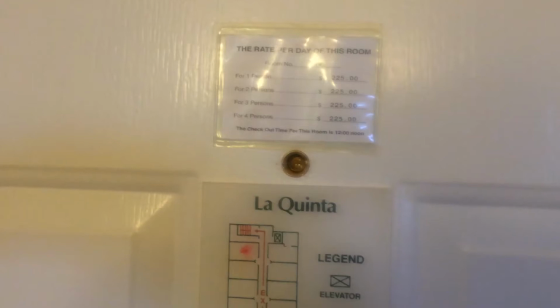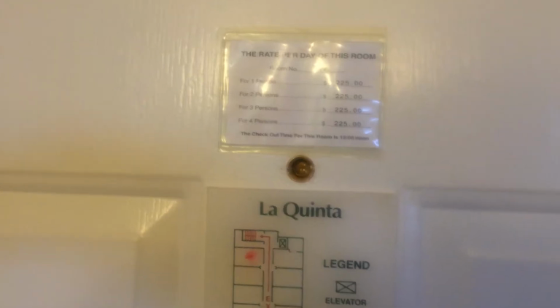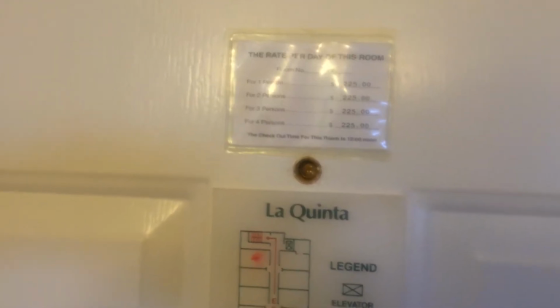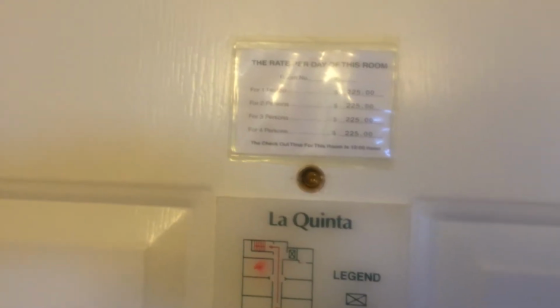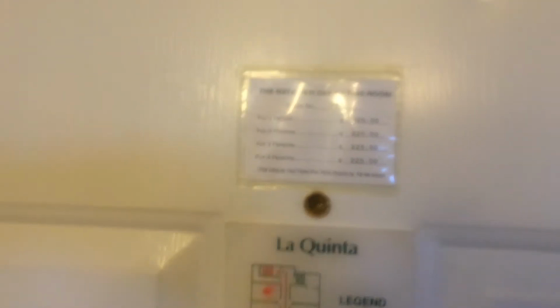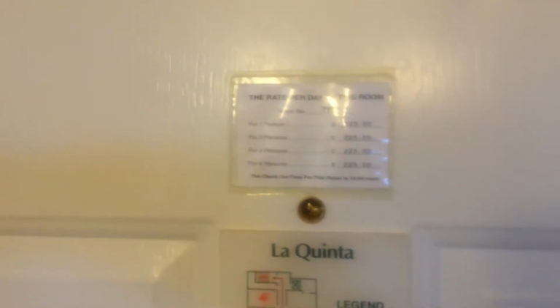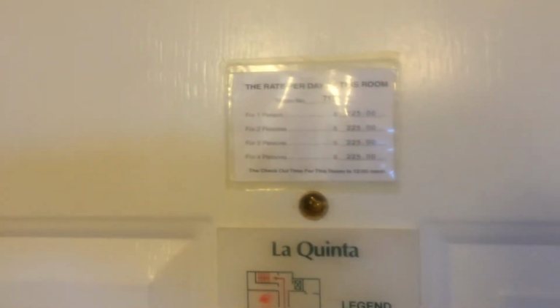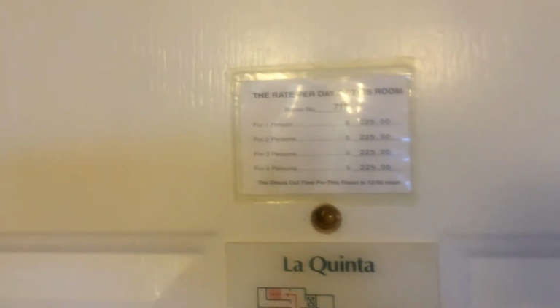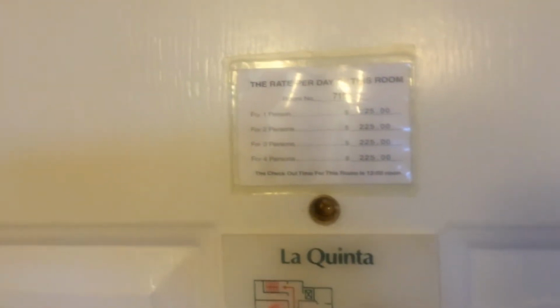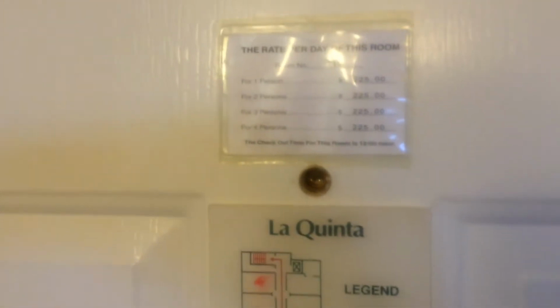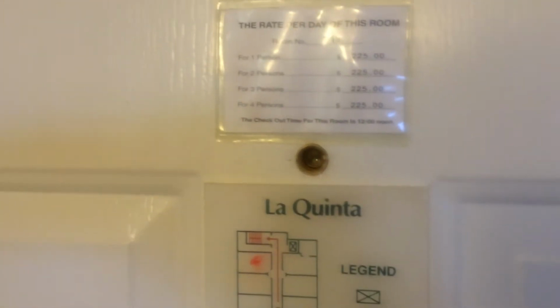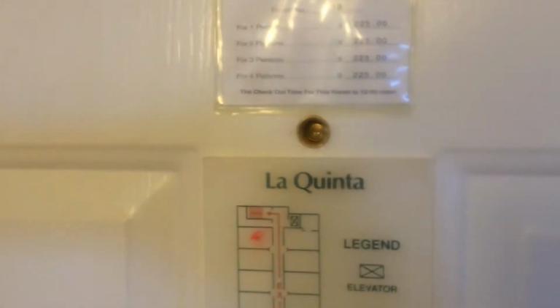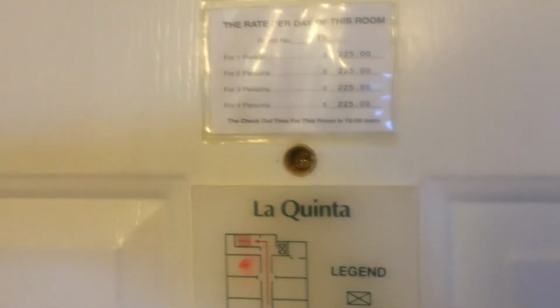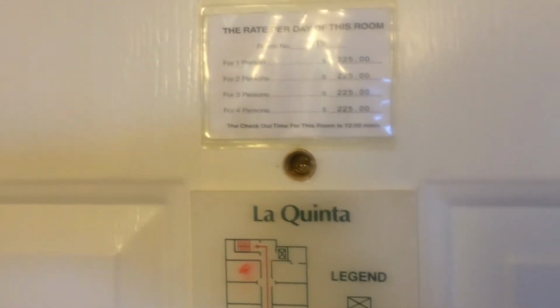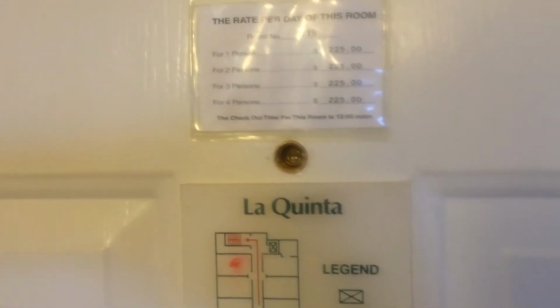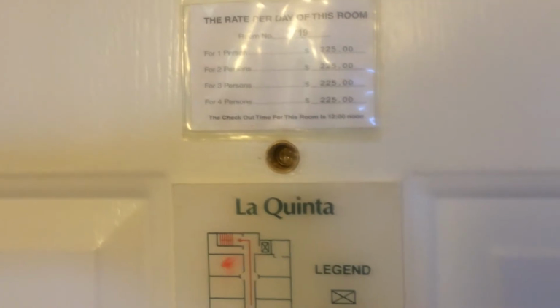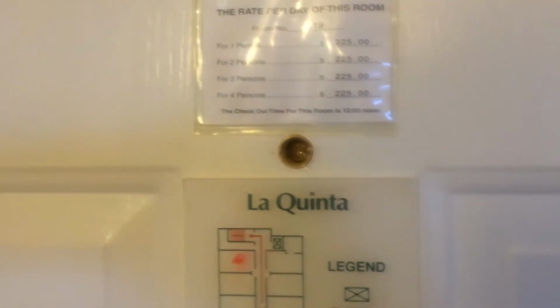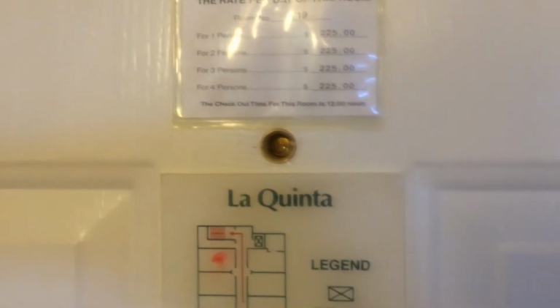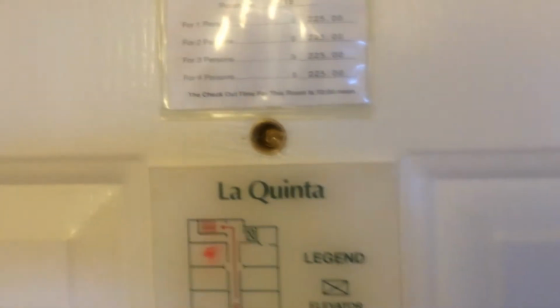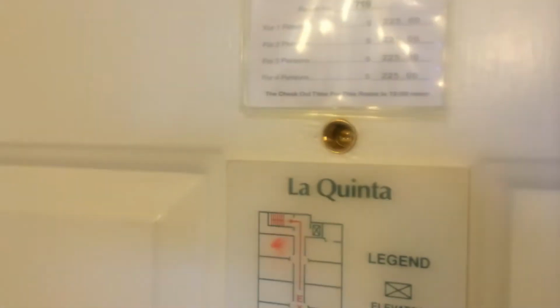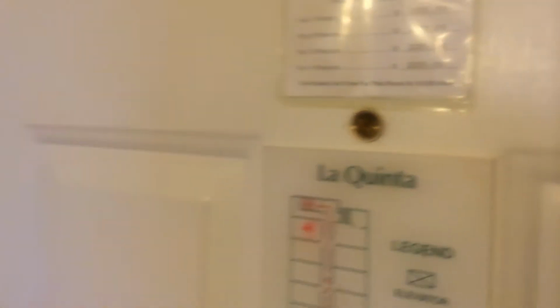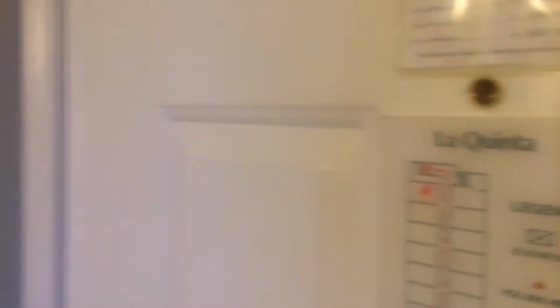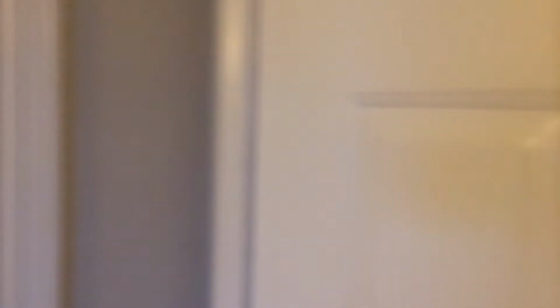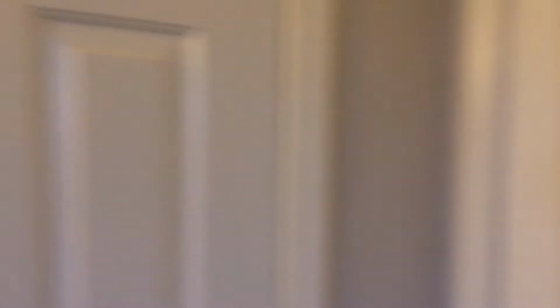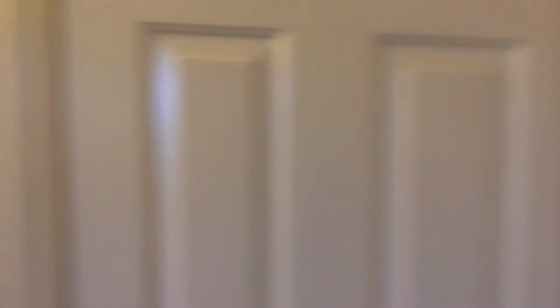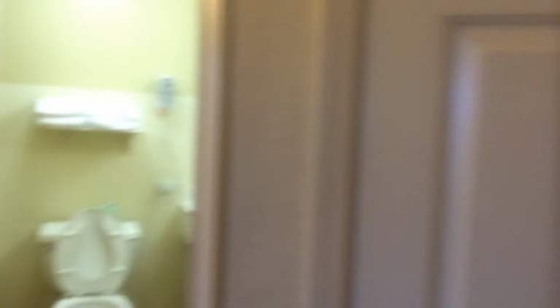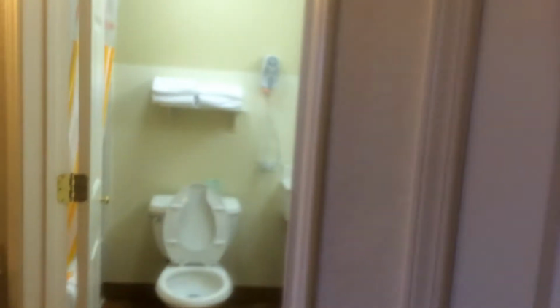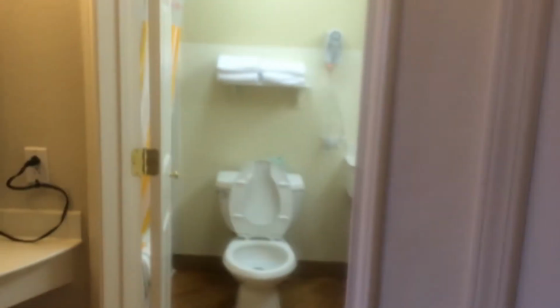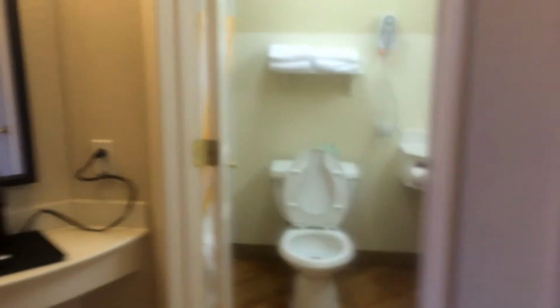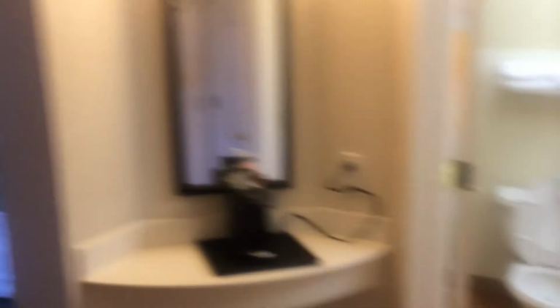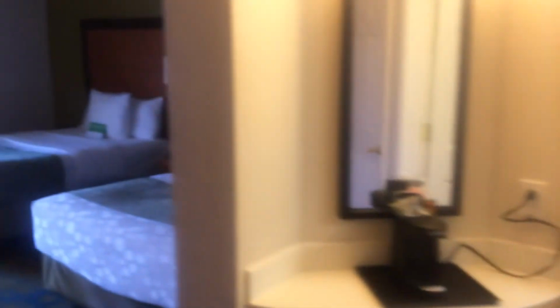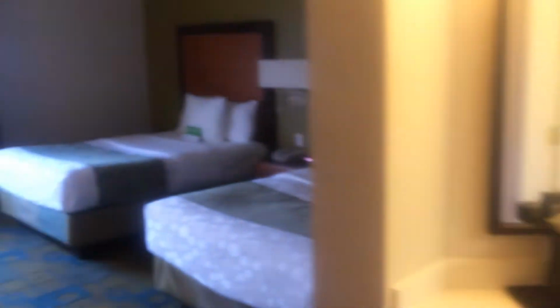So here we are at the La Quinta in Greenville, South Carolina. This is your standard room — double beds here, as you can see.